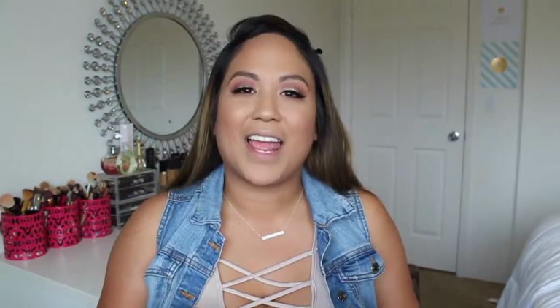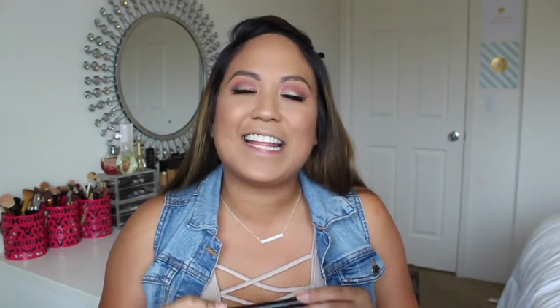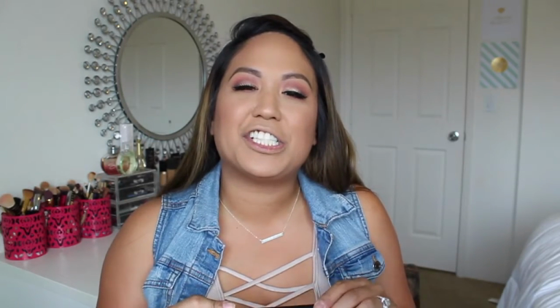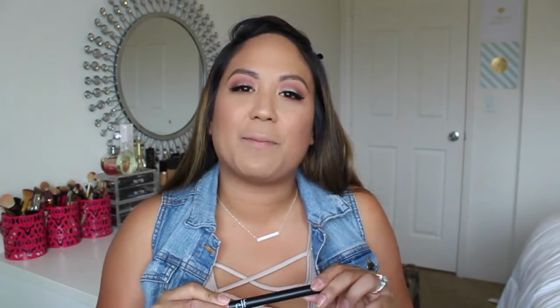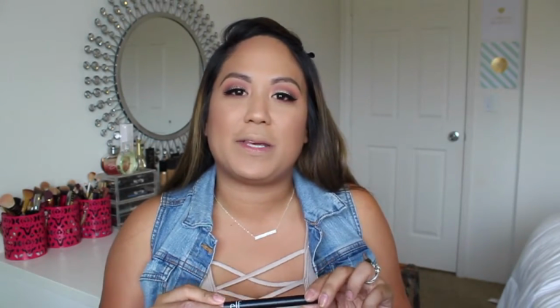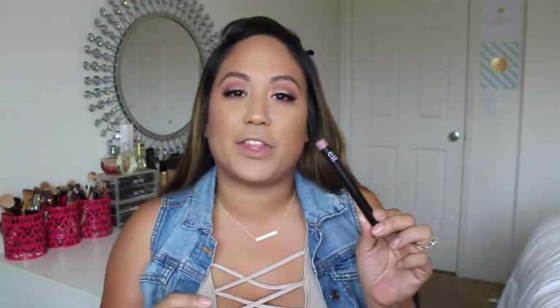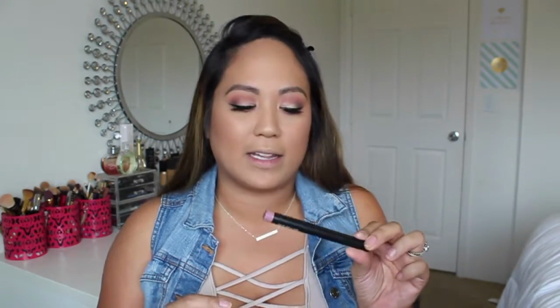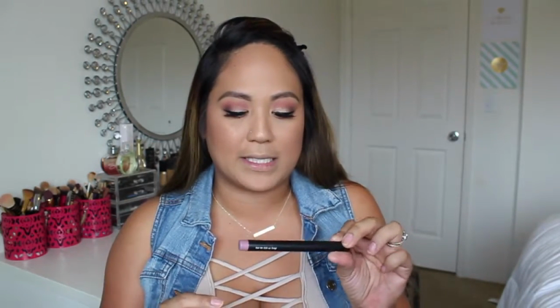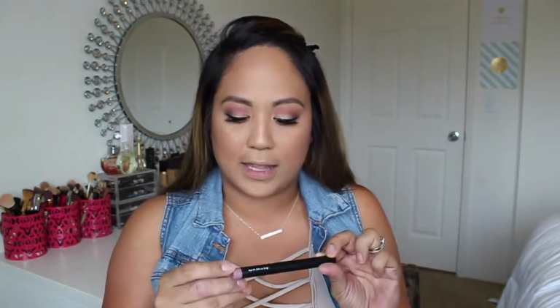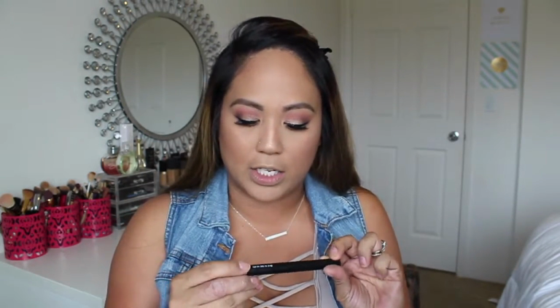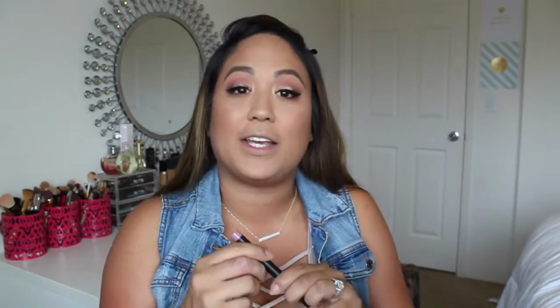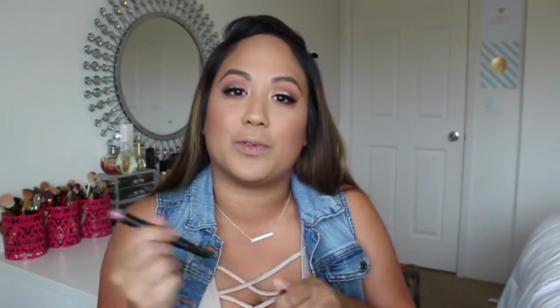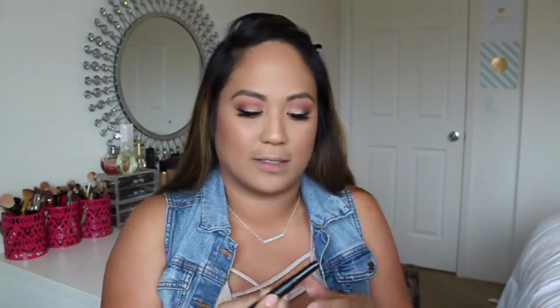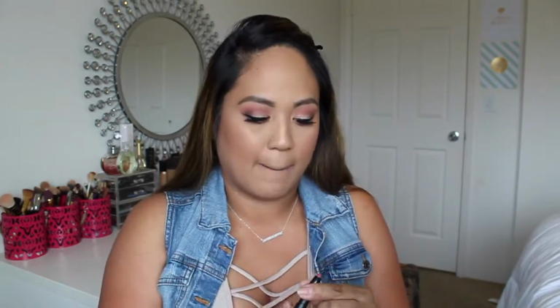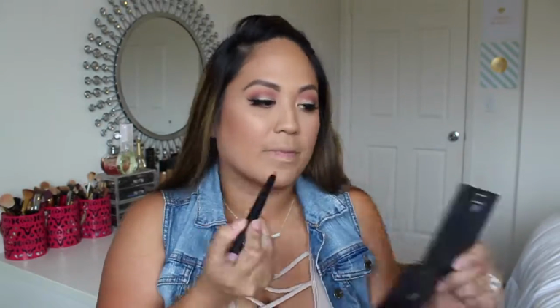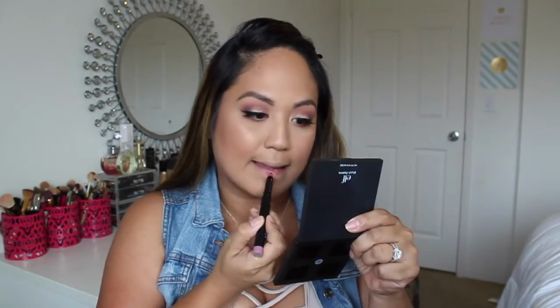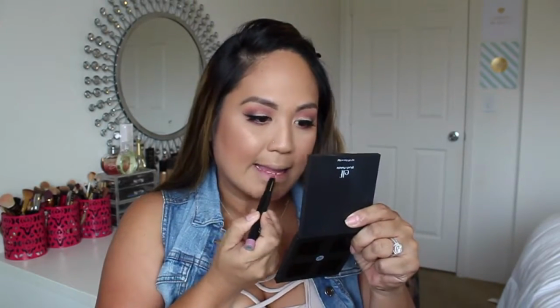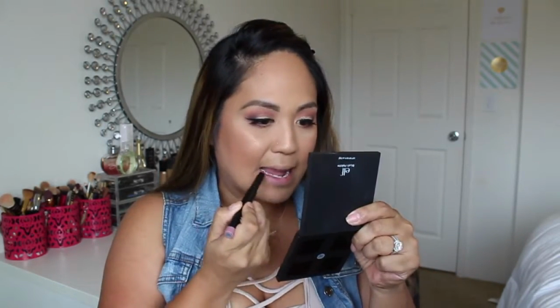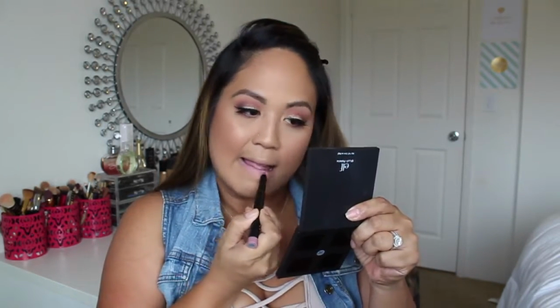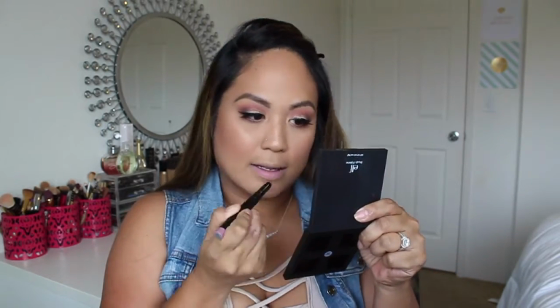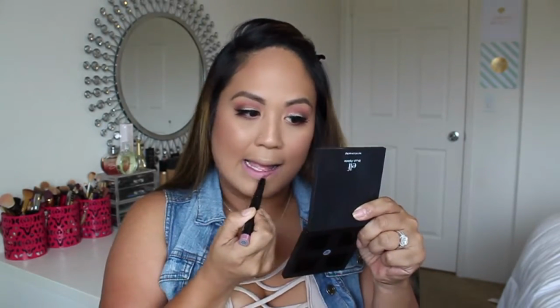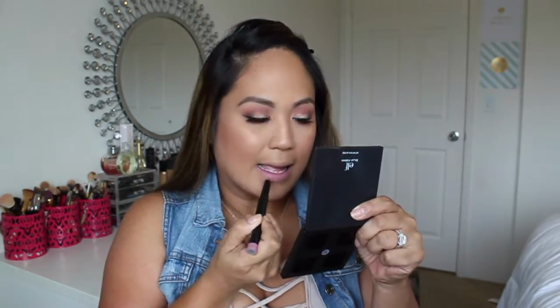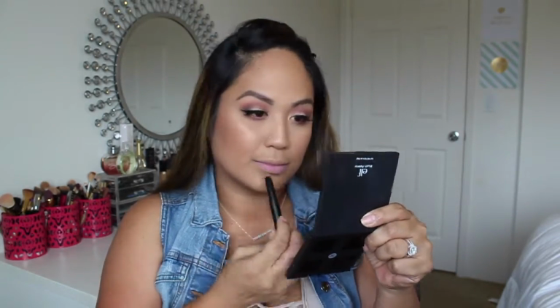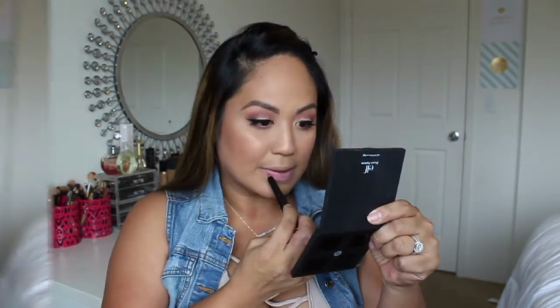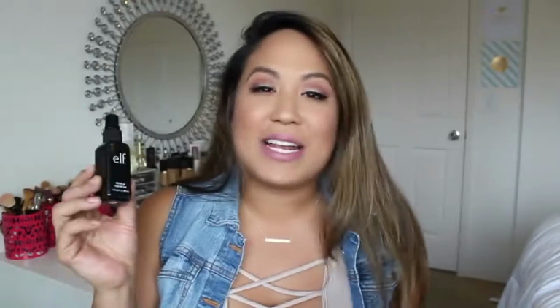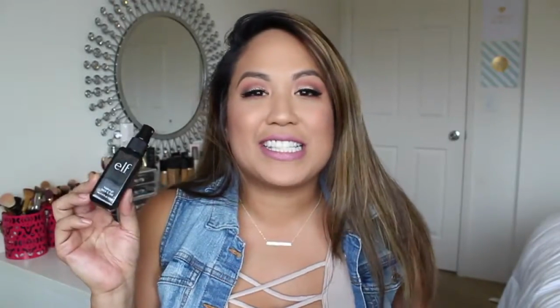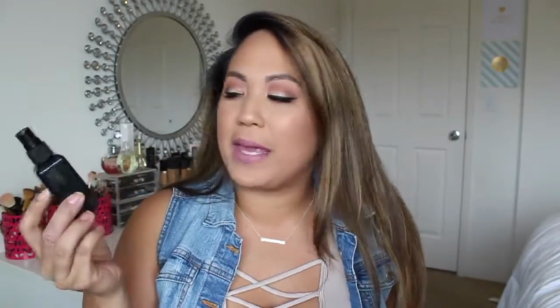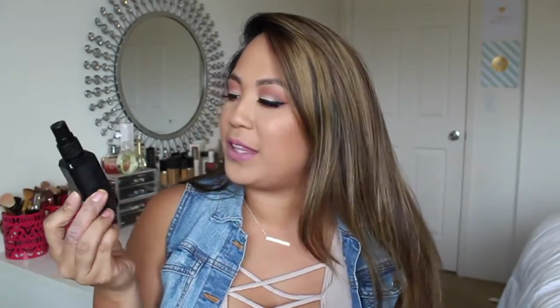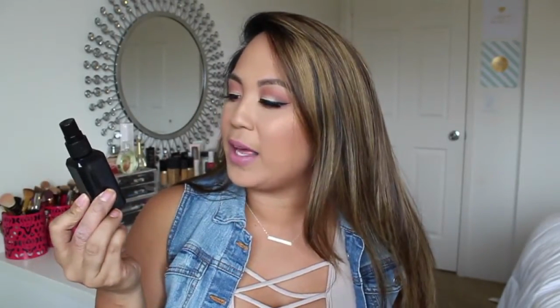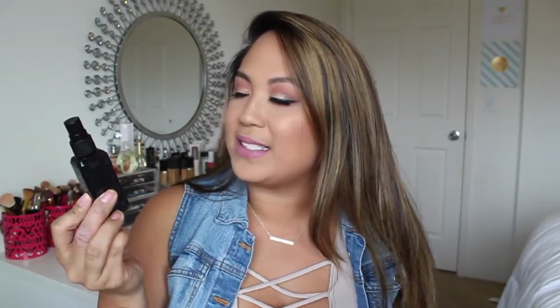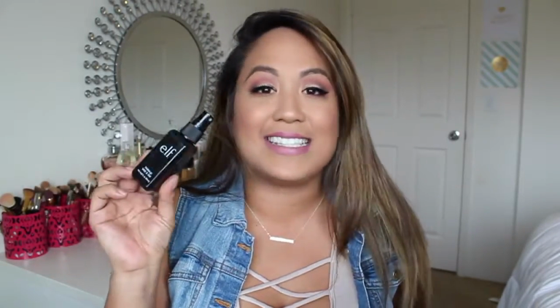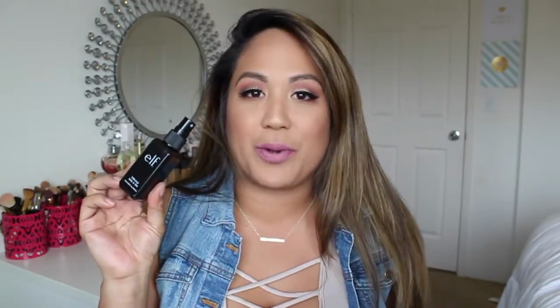To finish the look, I'm going to be using their Matte Lippy Stick in the color T Rose. Then I'm just going to set my makeup with the Makeup Mist and Set spray.